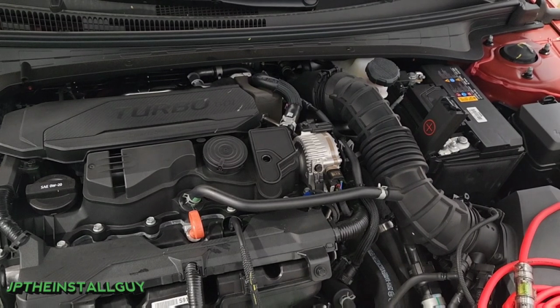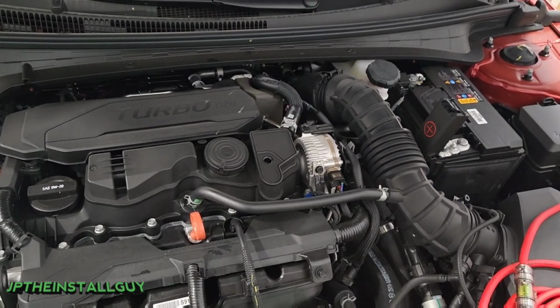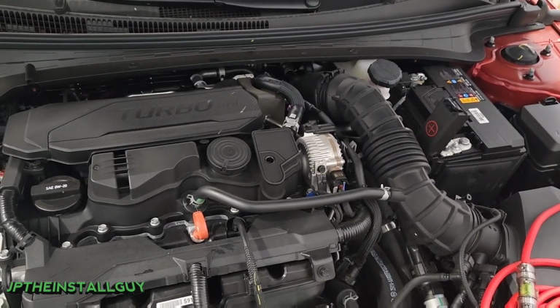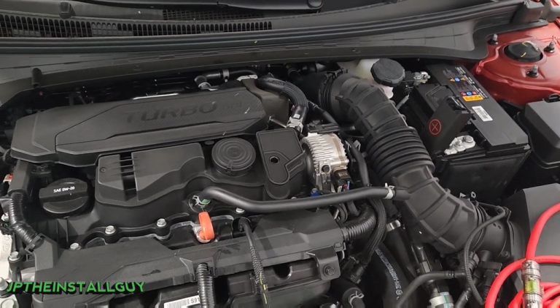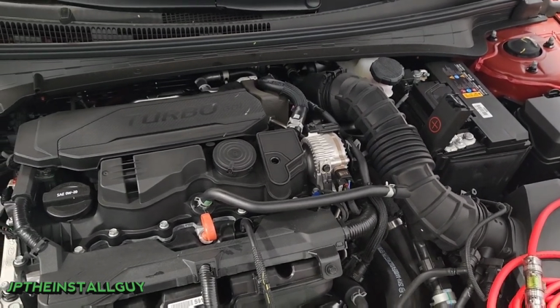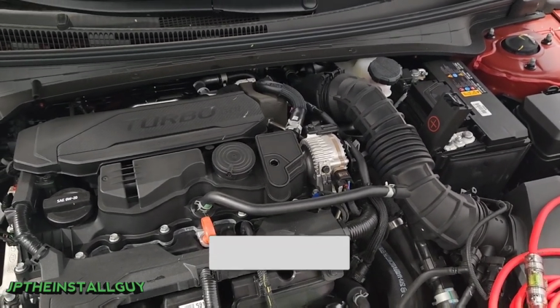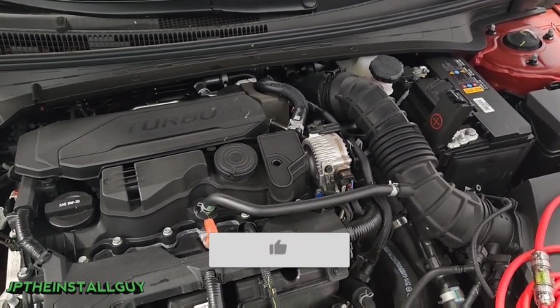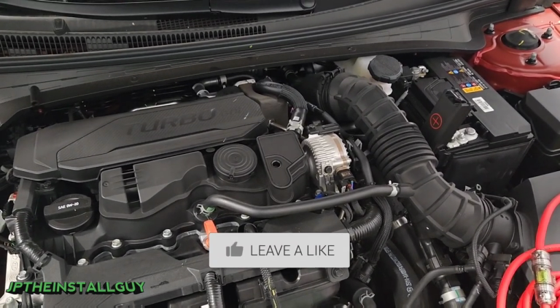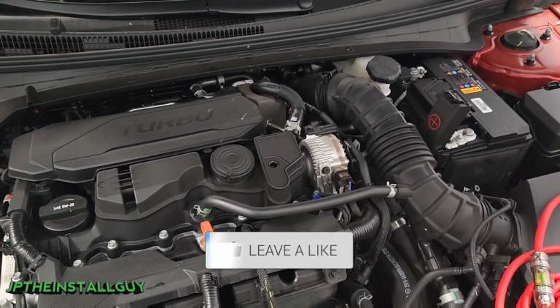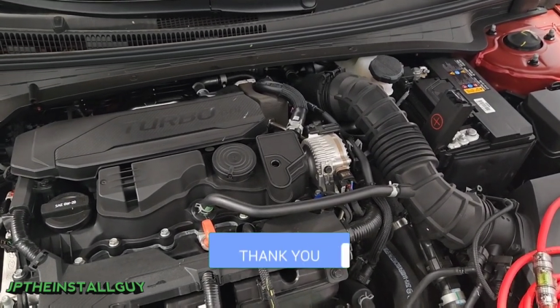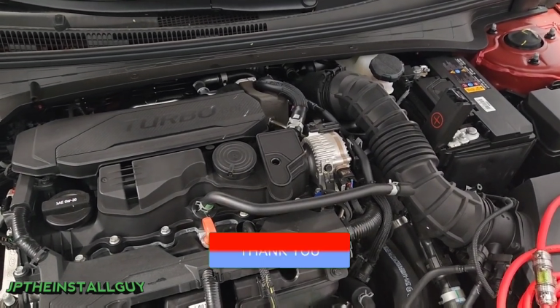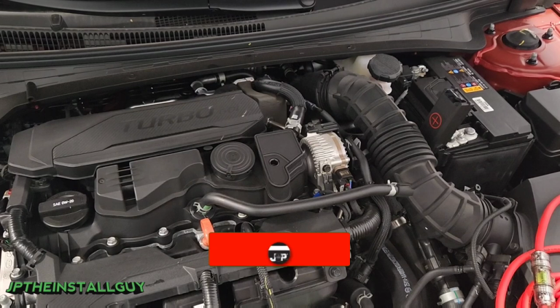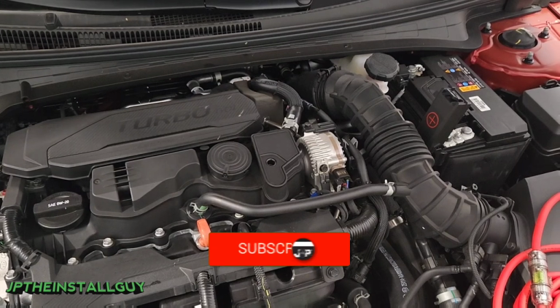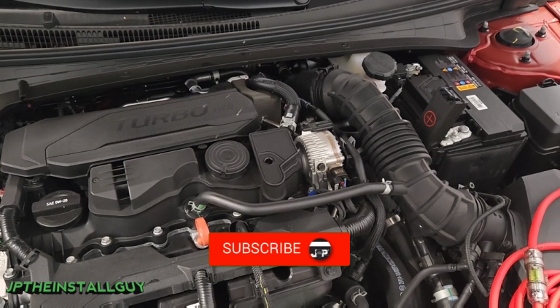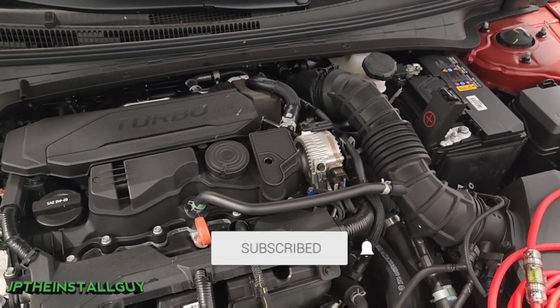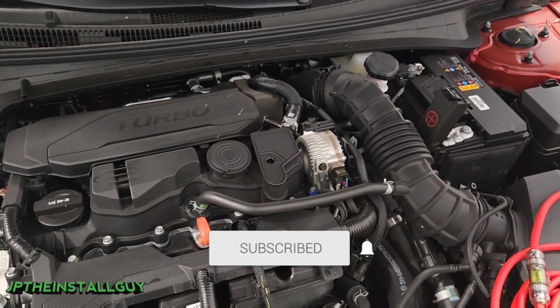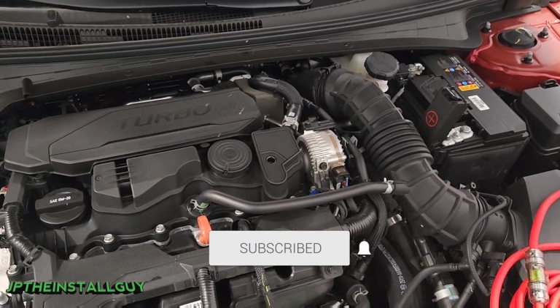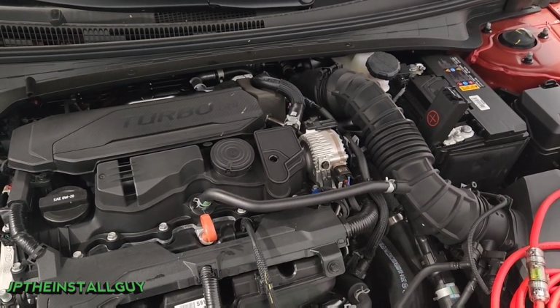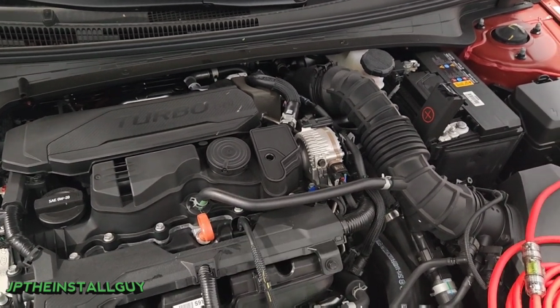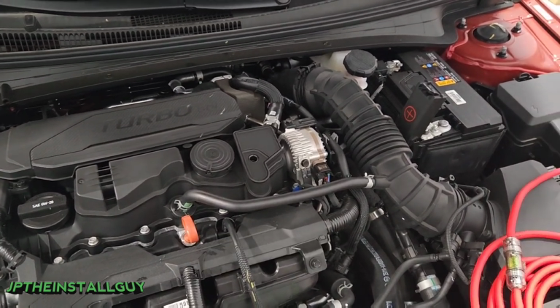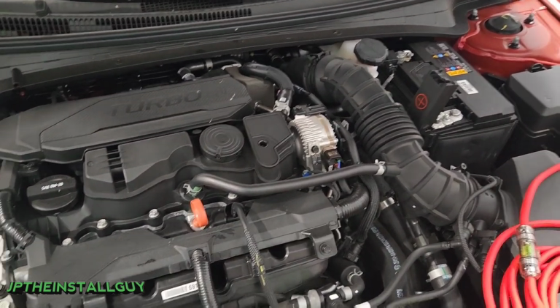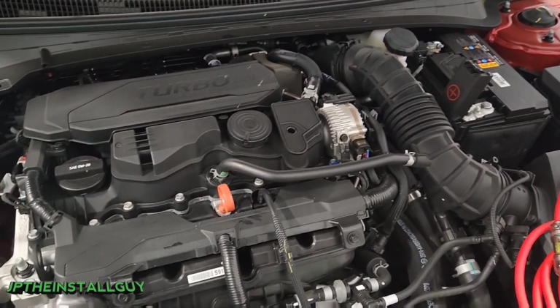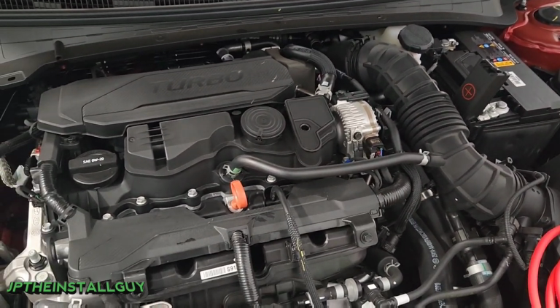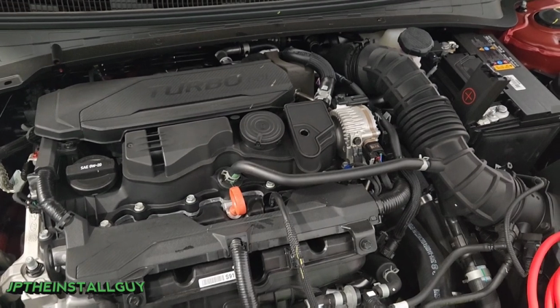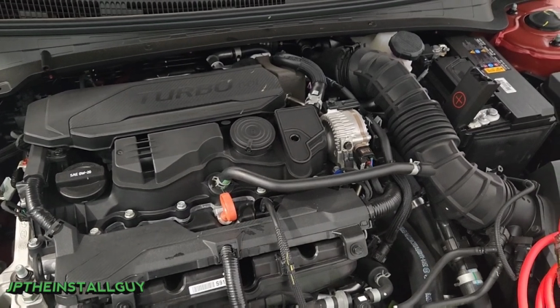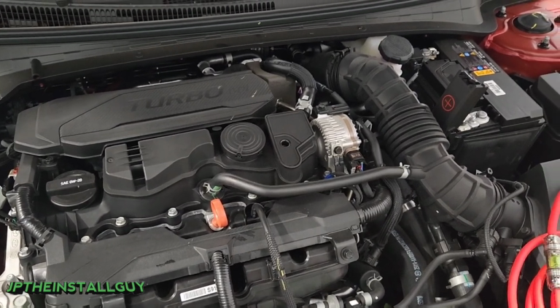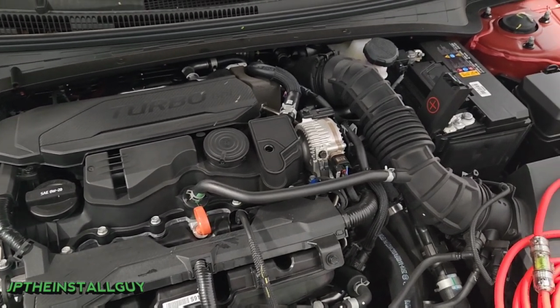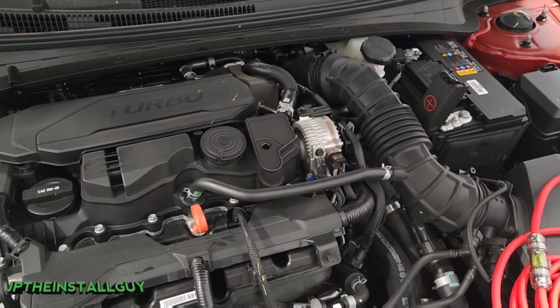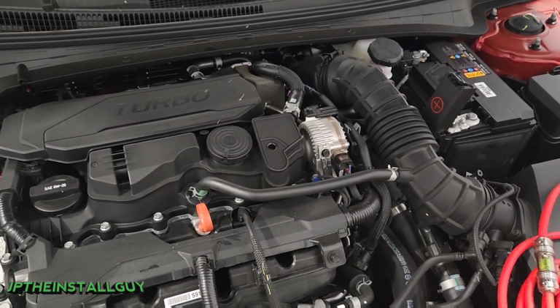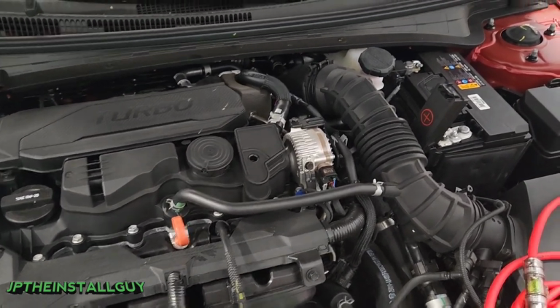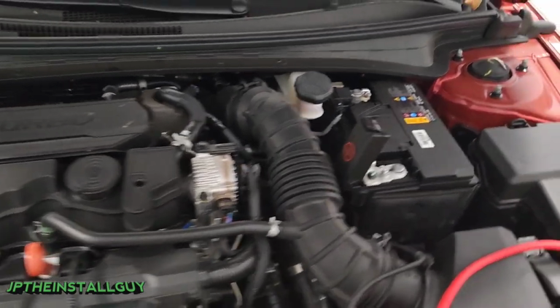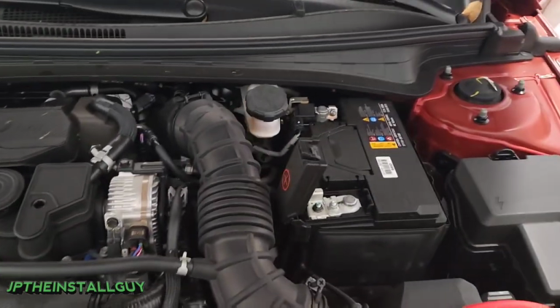If this type of thing is what you're into, please consider subscribing because this is what we do here at this channel — anything car audio install related. That's what we're about, and from time to time I like to share my car audio knowledge, so if you're a beginner or advanced, this channel just might be for you.